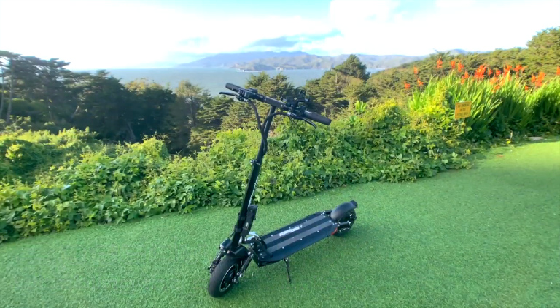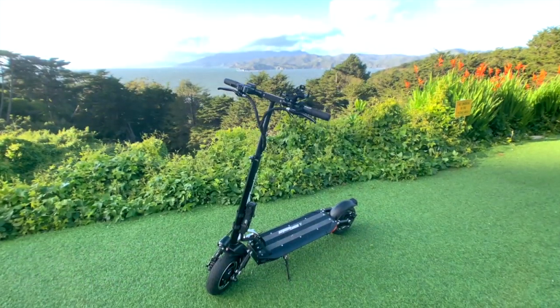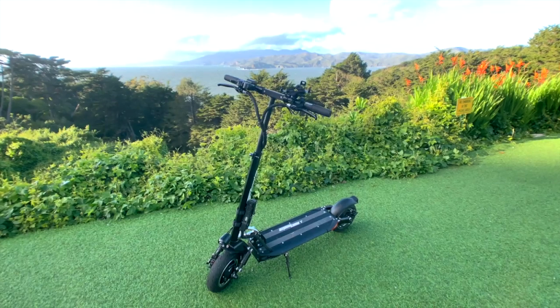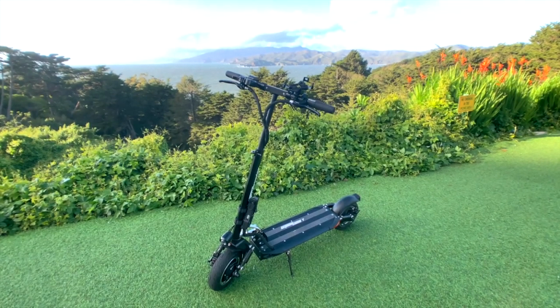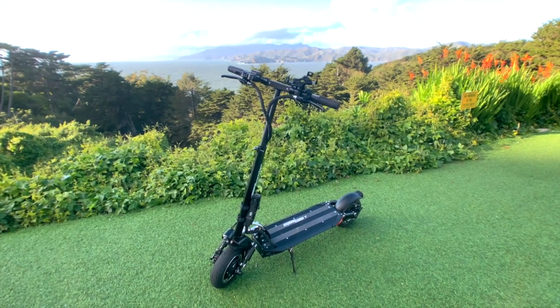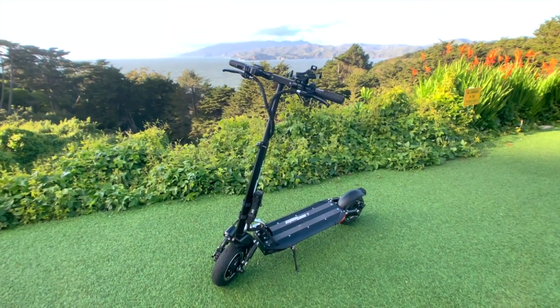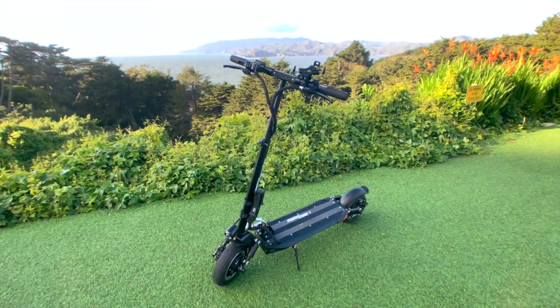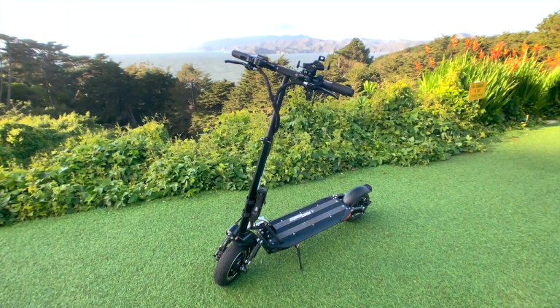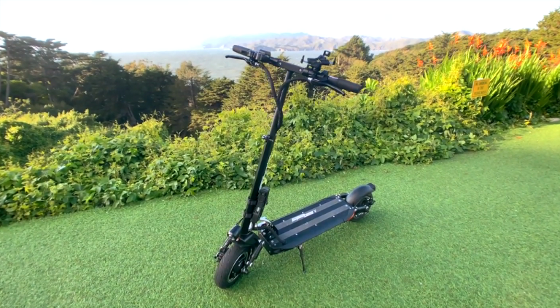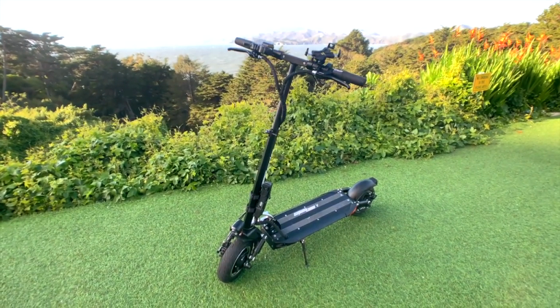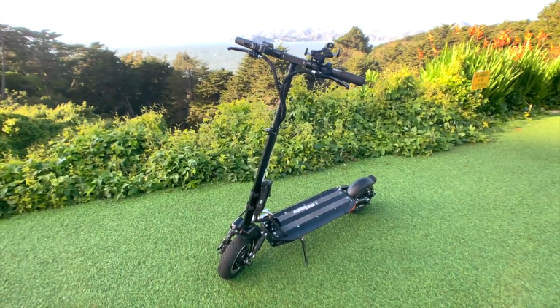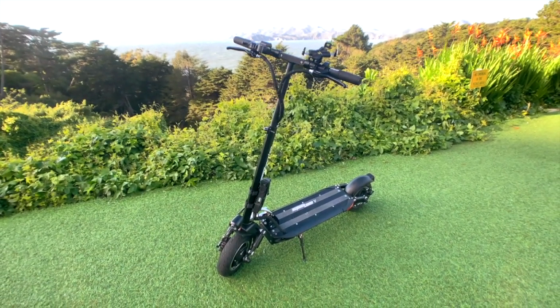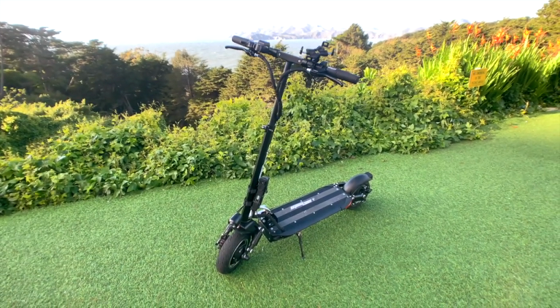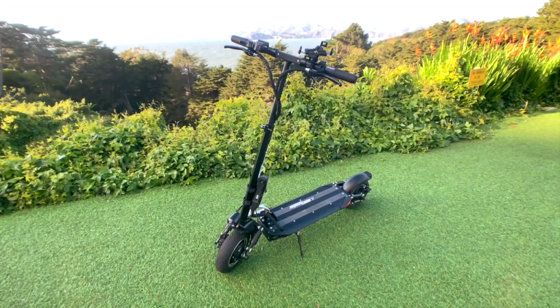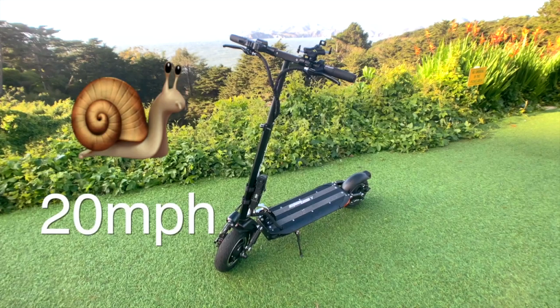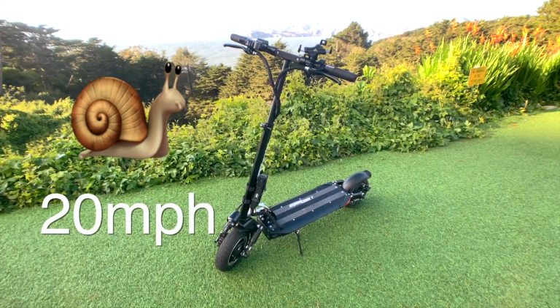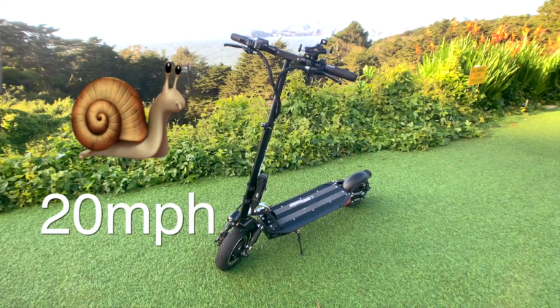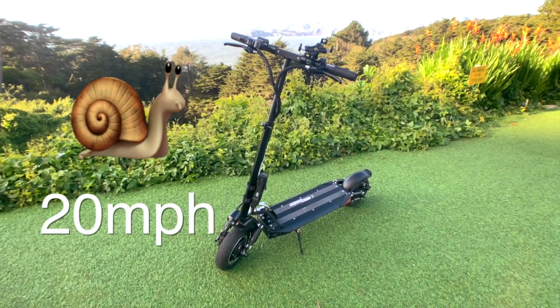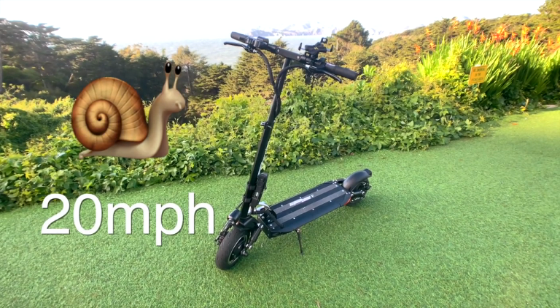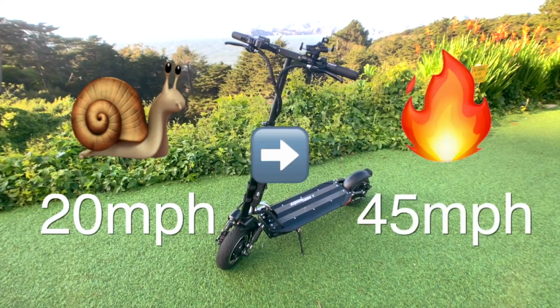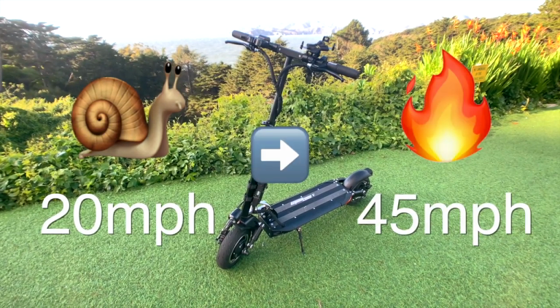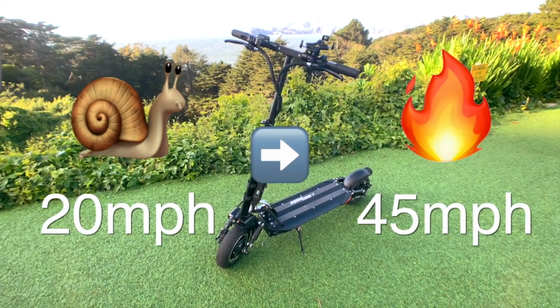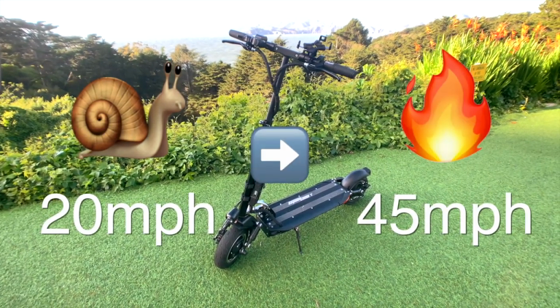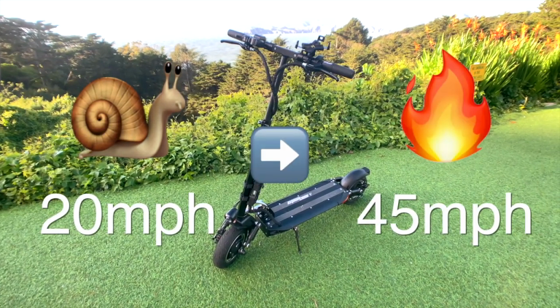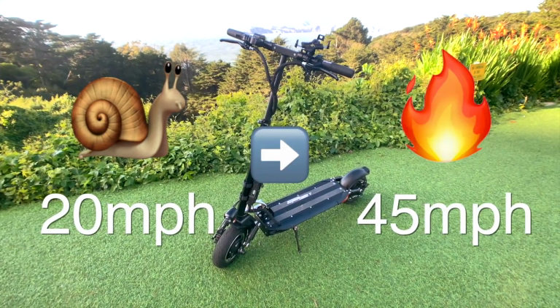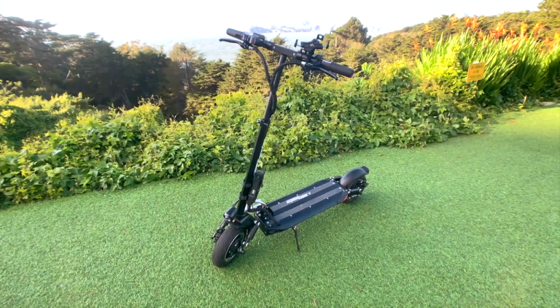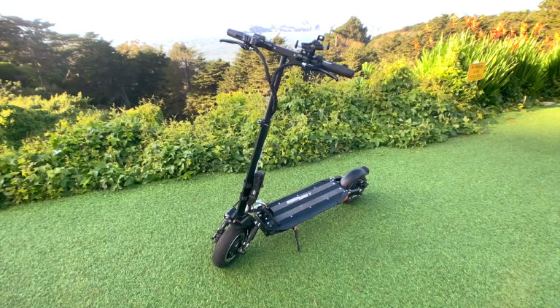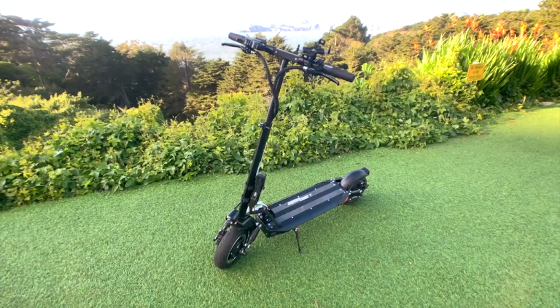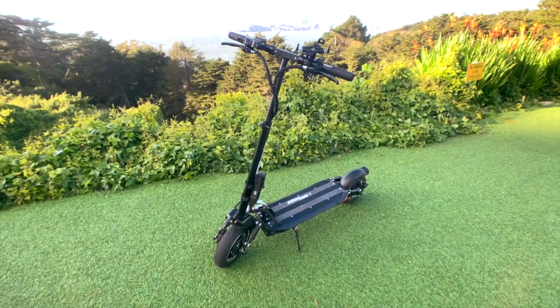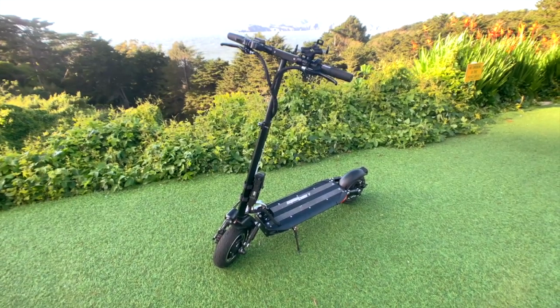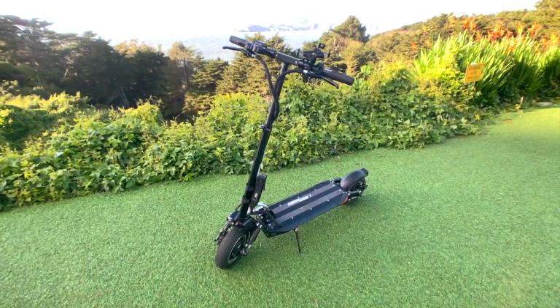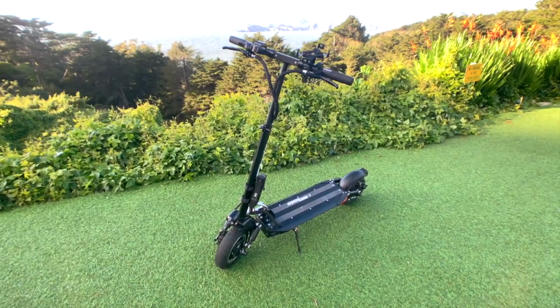Hey guys, we just got a short video for you here on the Minimotor Speedway 5. We're going to show you how to take off the speed limiter and take this from a 20 mile an hour scooter to a 40 mile an hour scooter, or if you want you can attach the speed limiter to limit the speed for whatever reason.